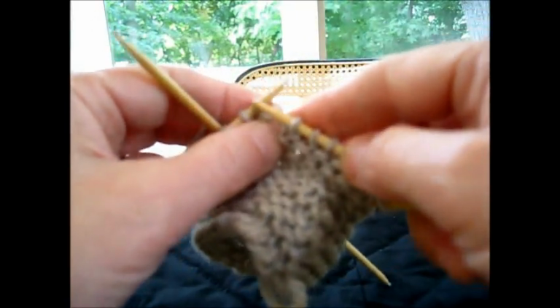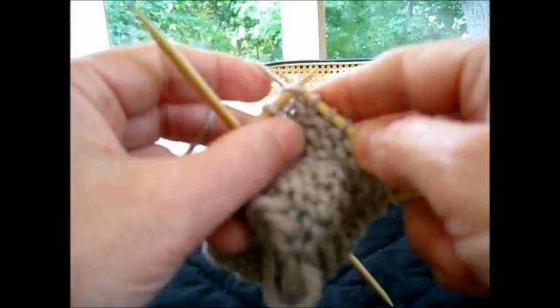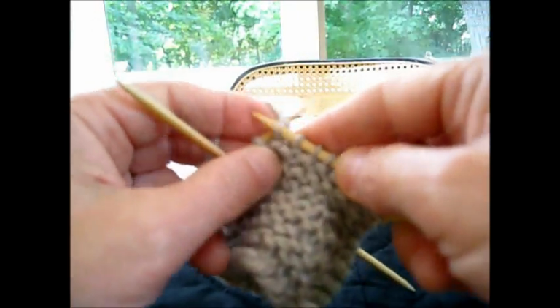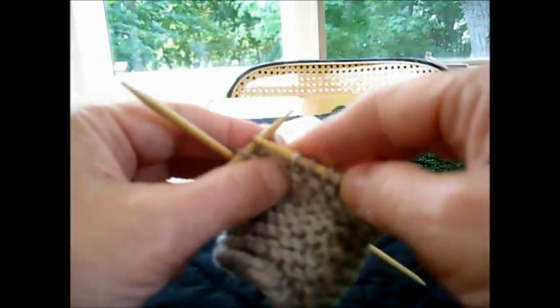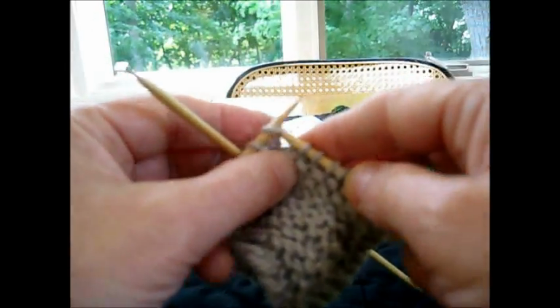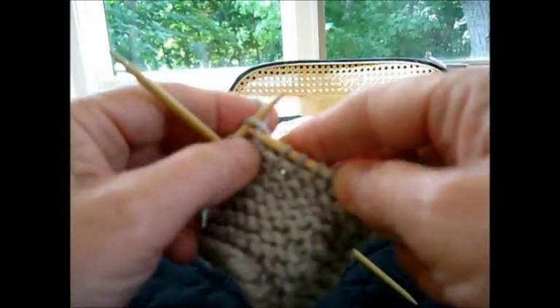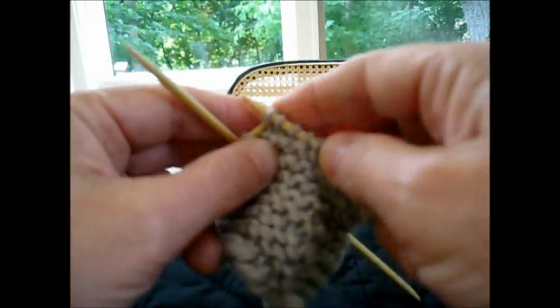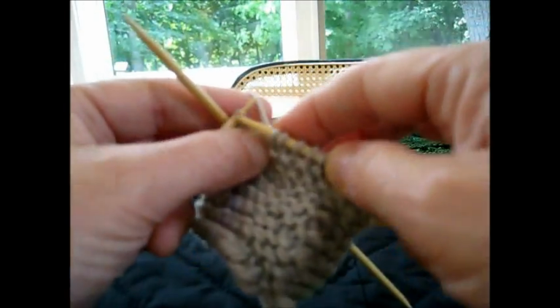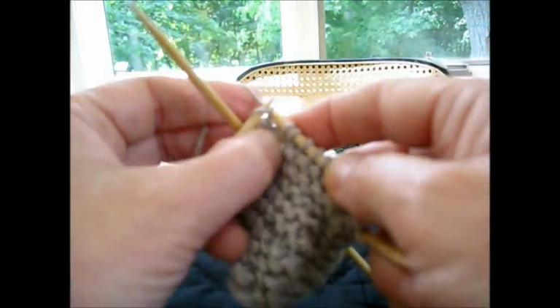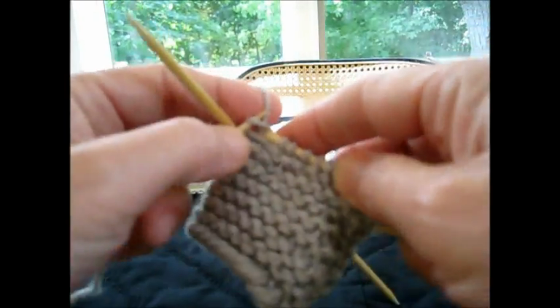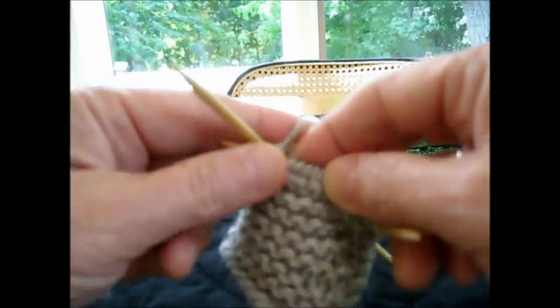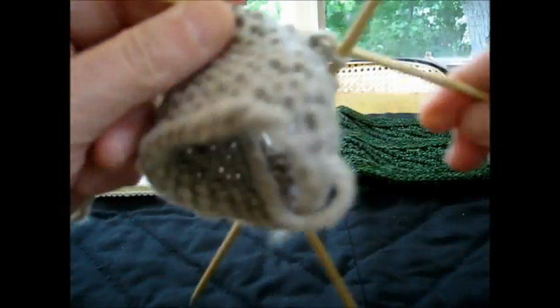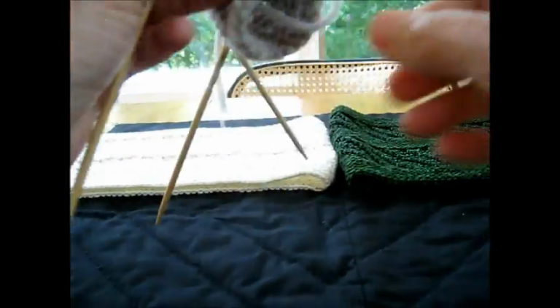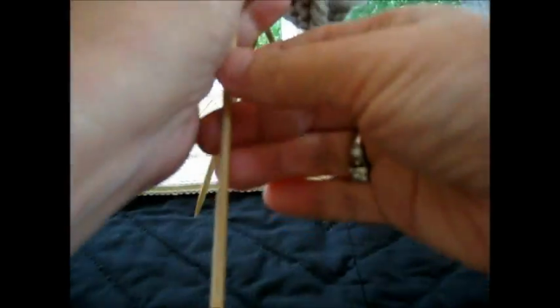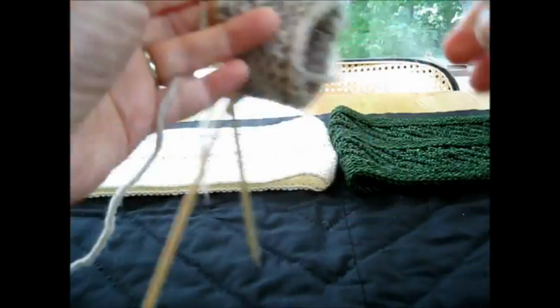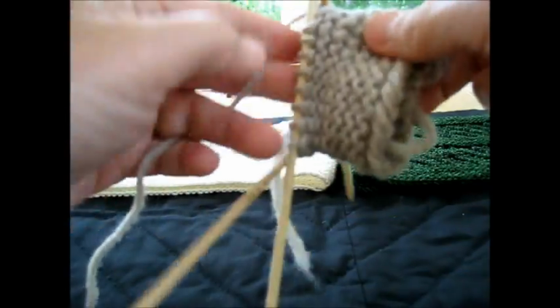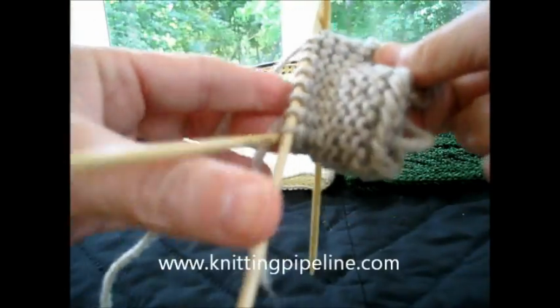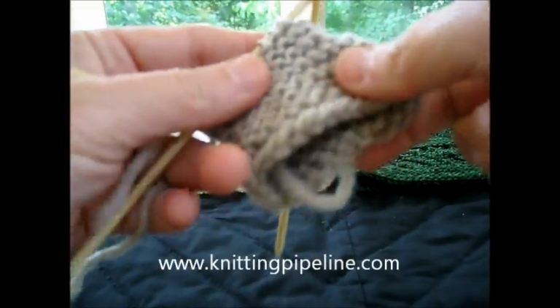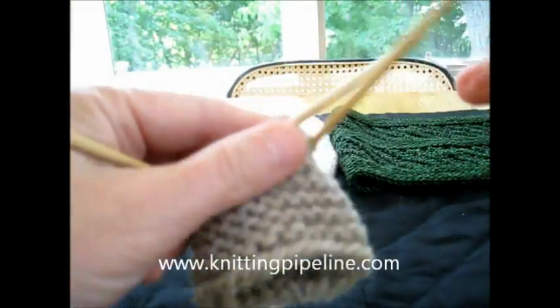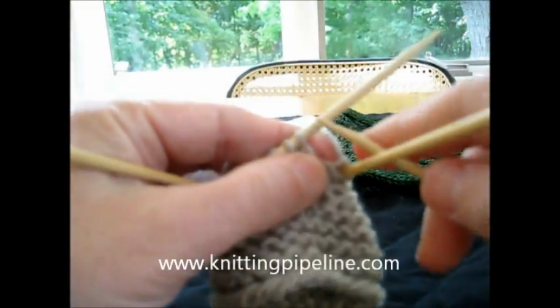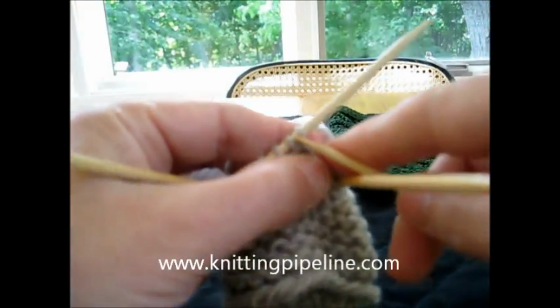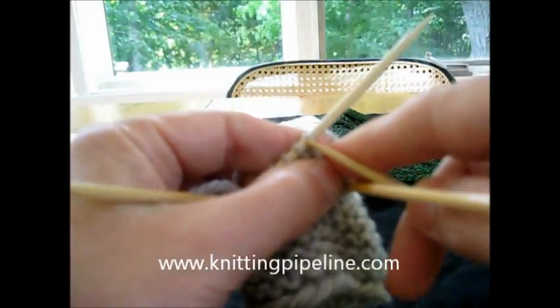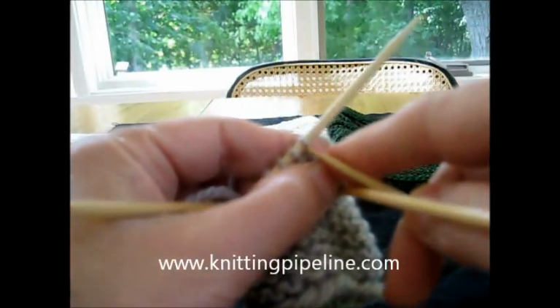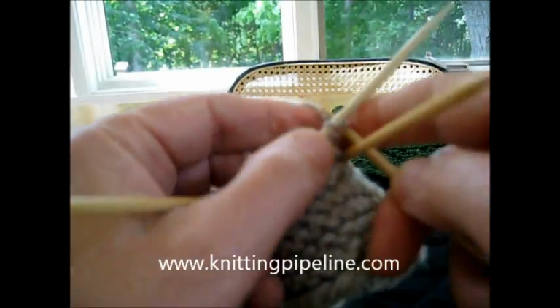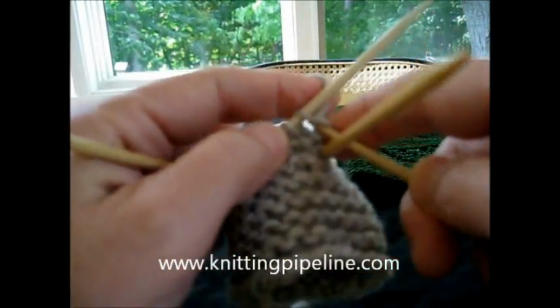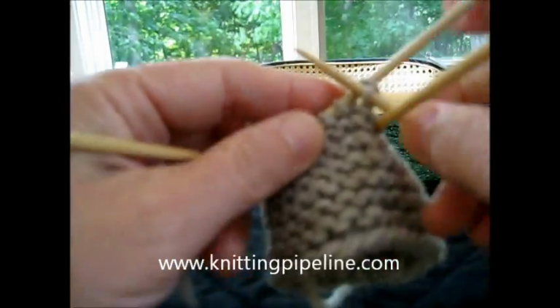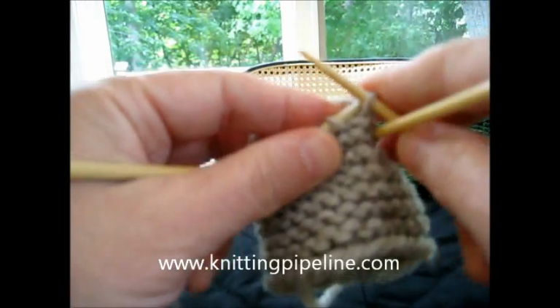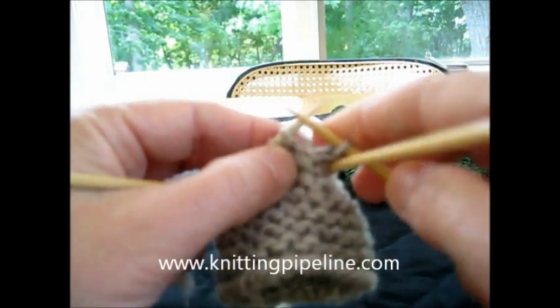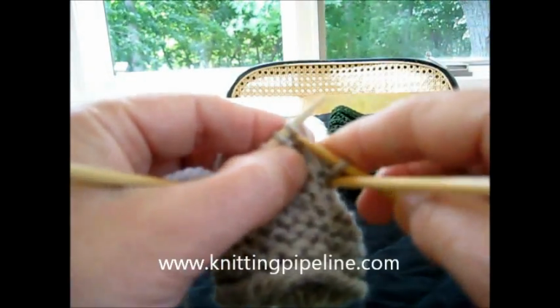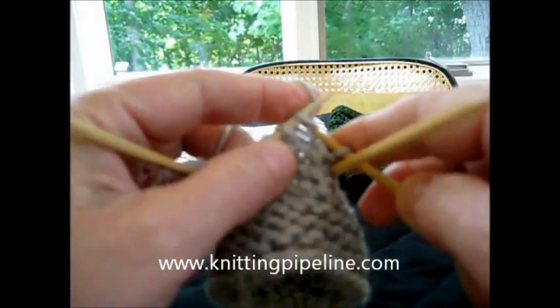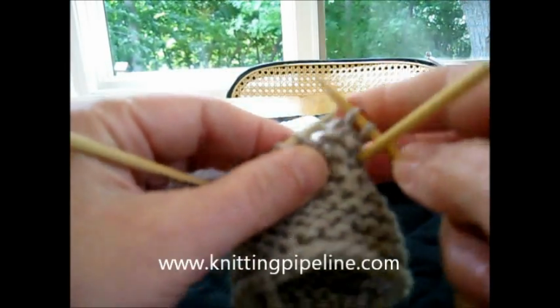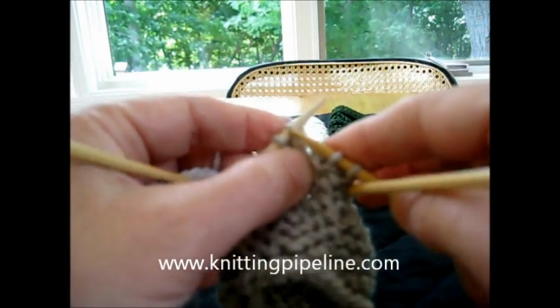I think it looks pretty good. Now, you would have a little jog anyway if you were knitting in the round and switching from knitting to purl. This is Paula of the Knitting Pipeline Podcast. Thanks for watching.